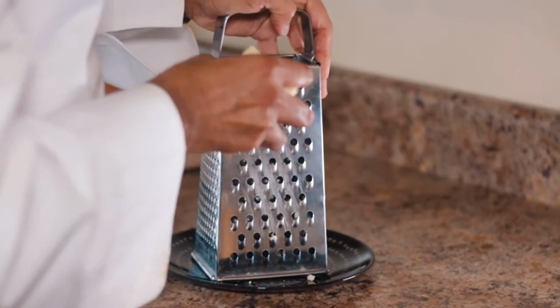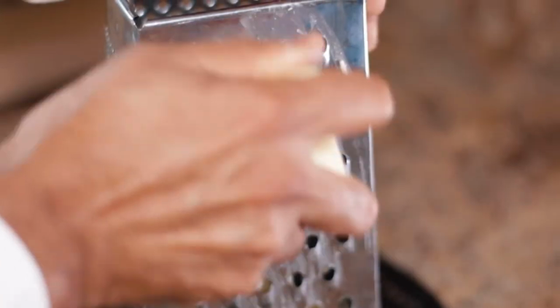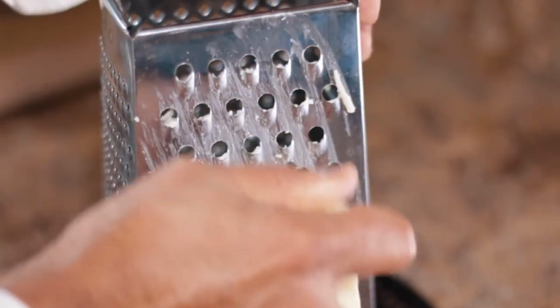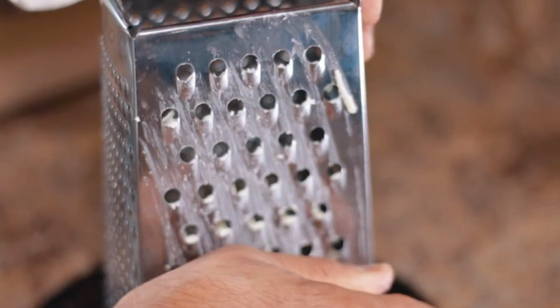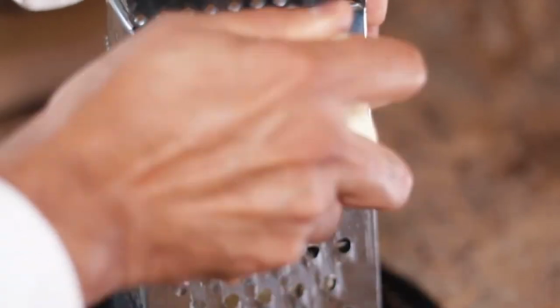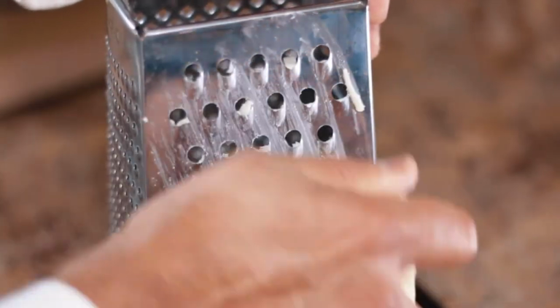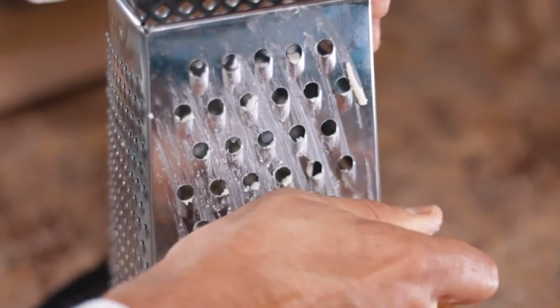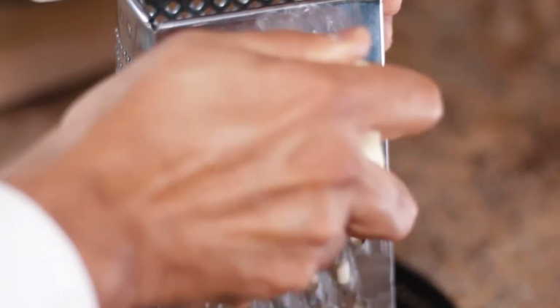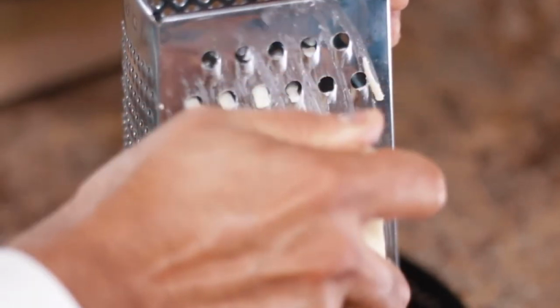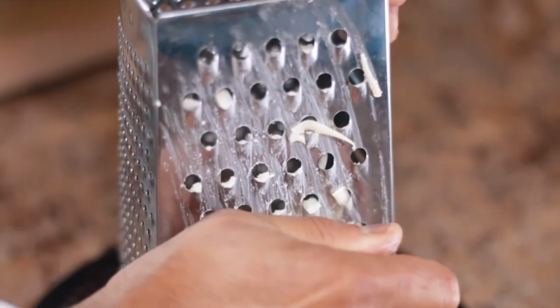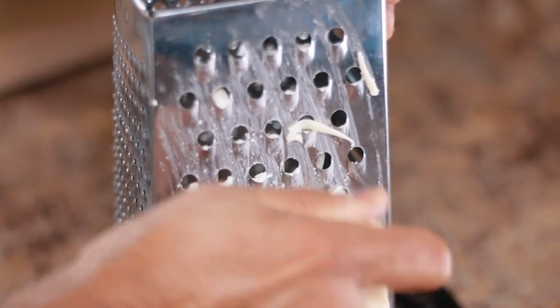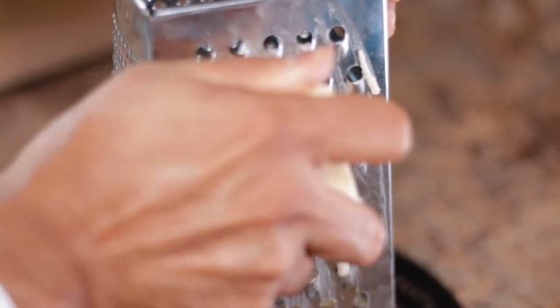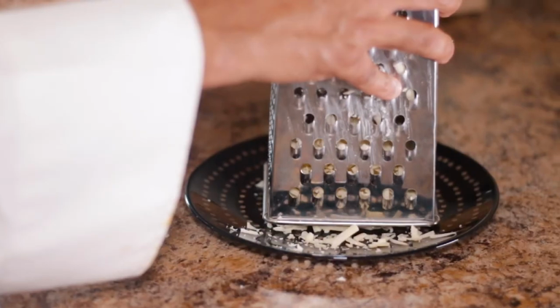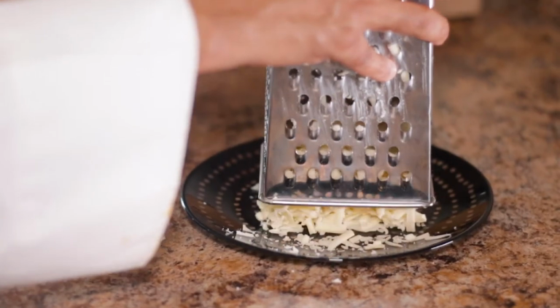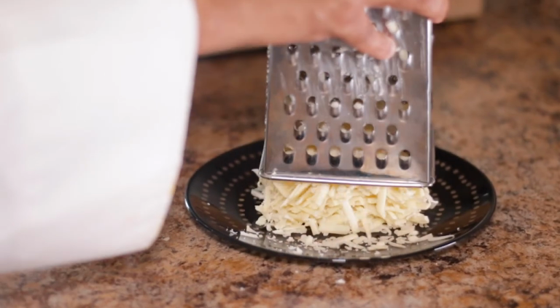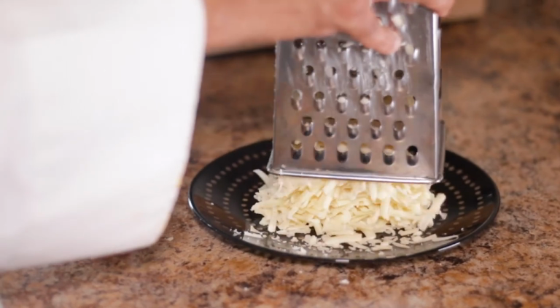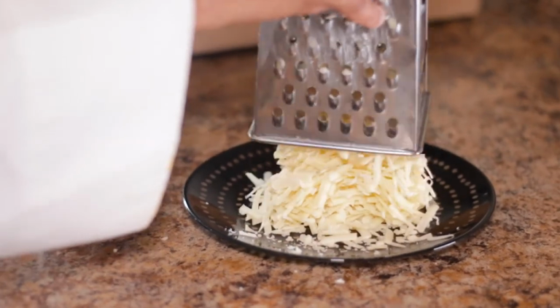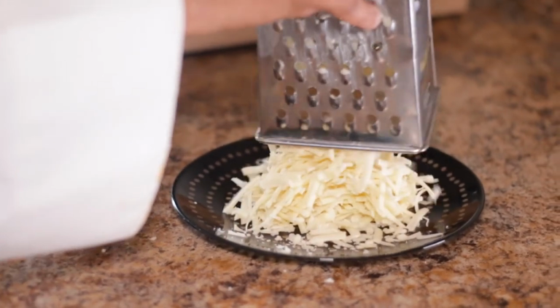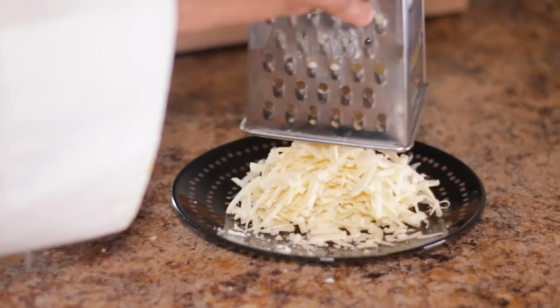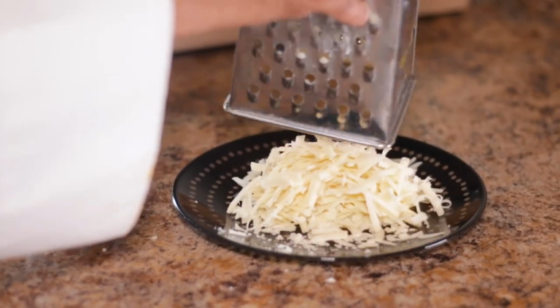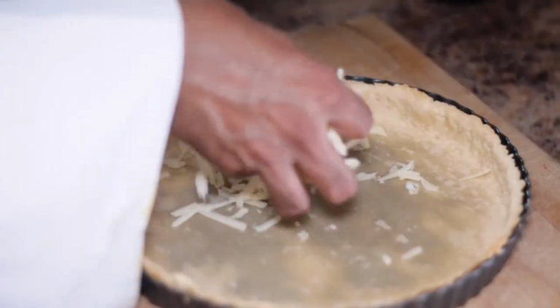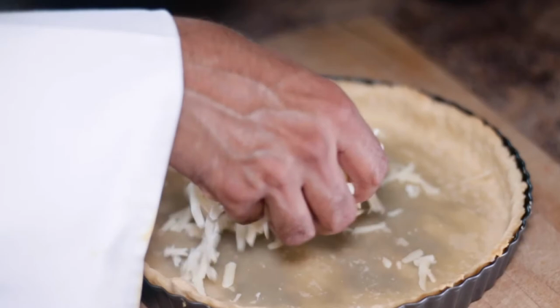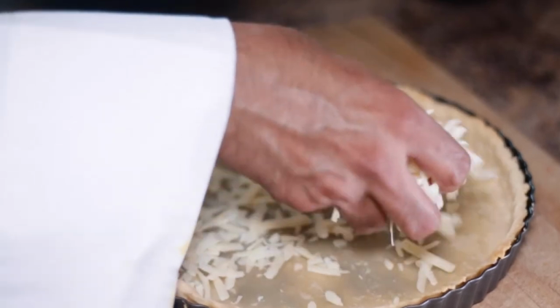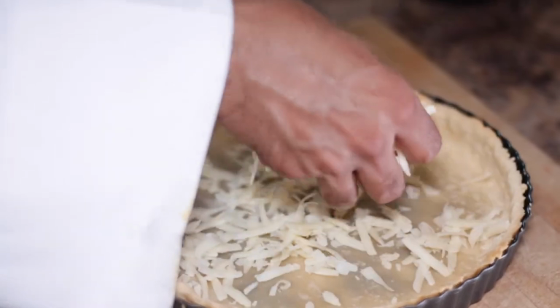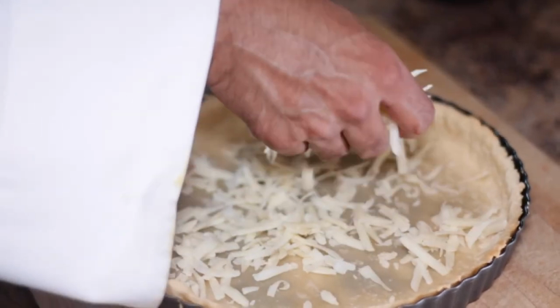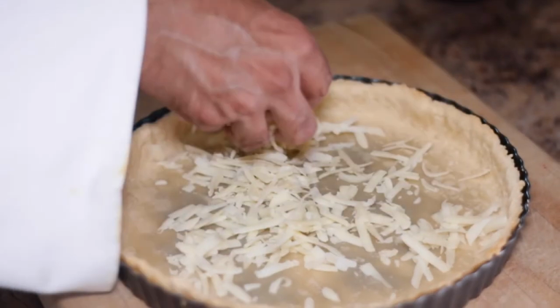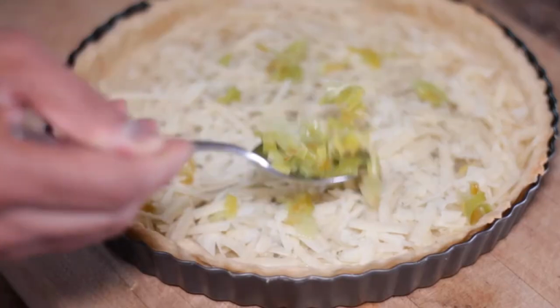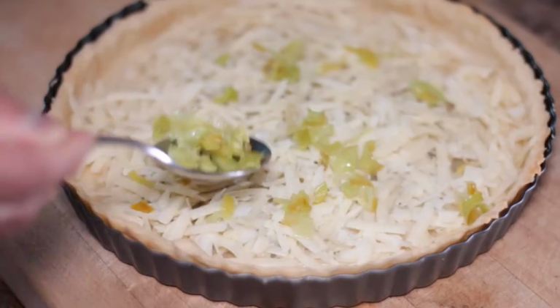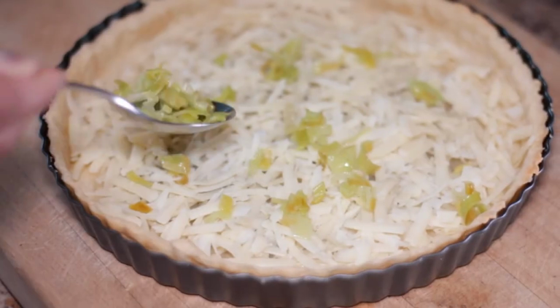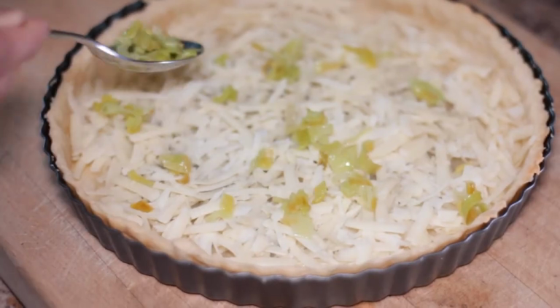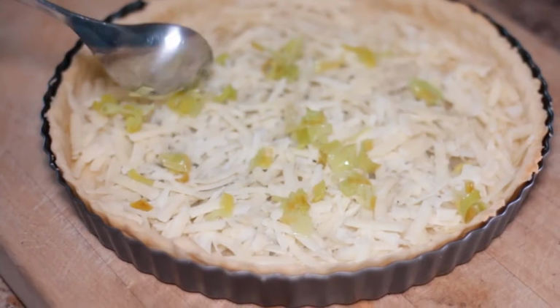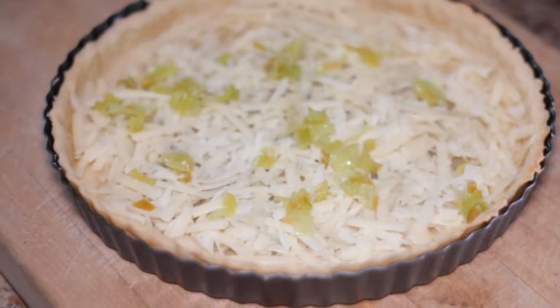Here I'm grating Gruyère cheese. I love Gruyère cheese, and what it will do here is make sure that the egg custard does not leak into the bottom of the crust. Place all the vegetables onto the tart.